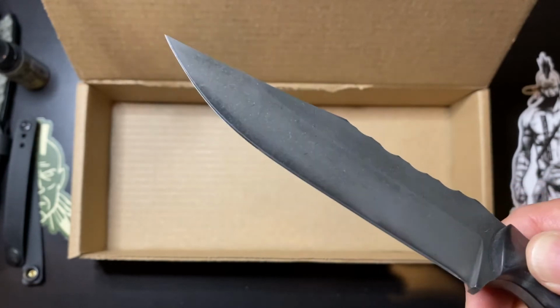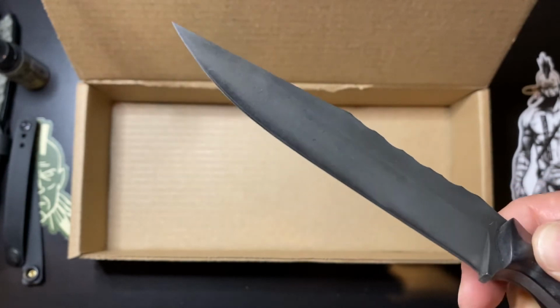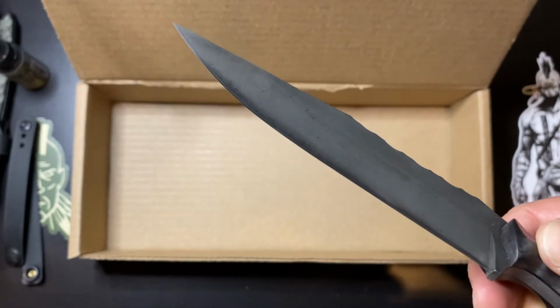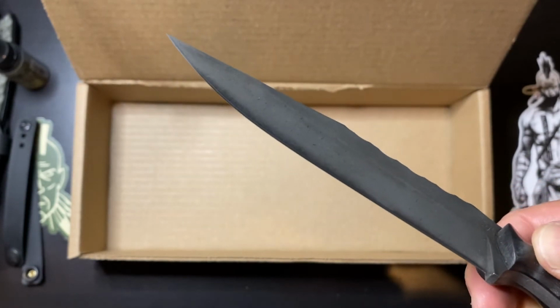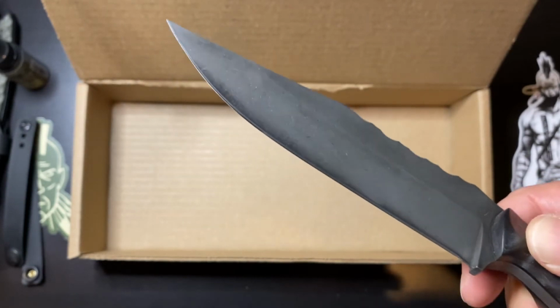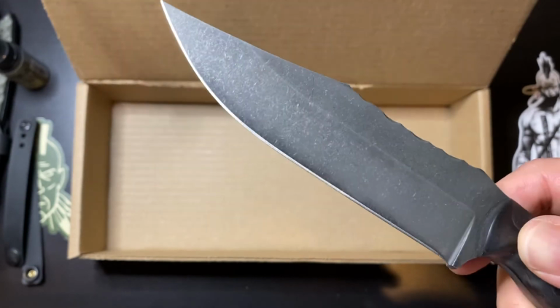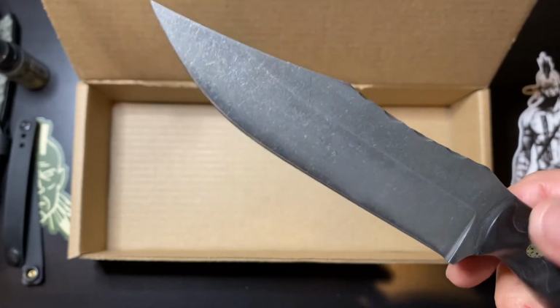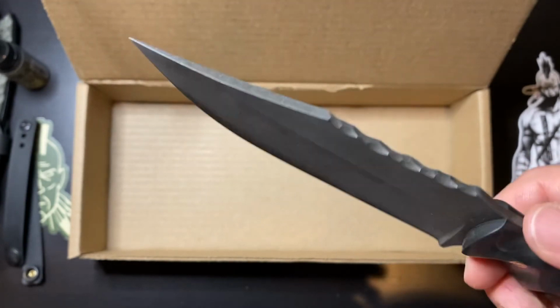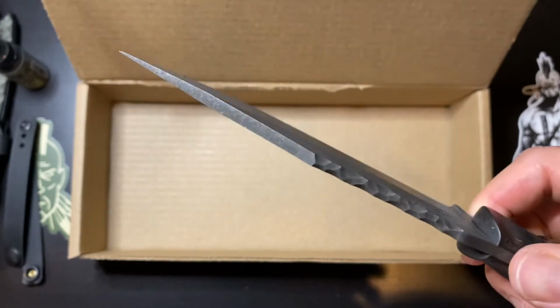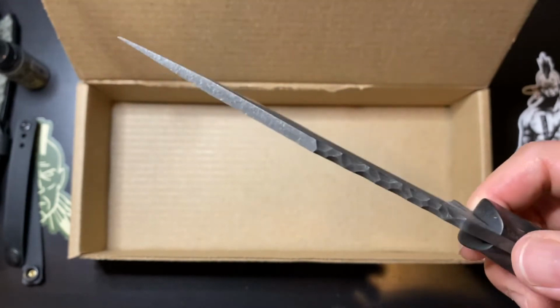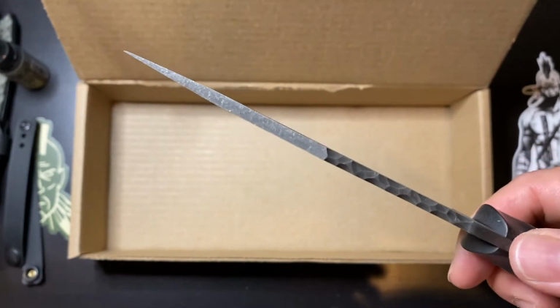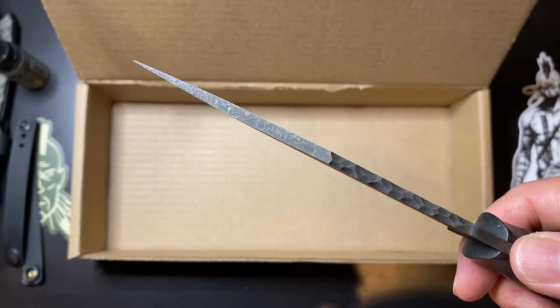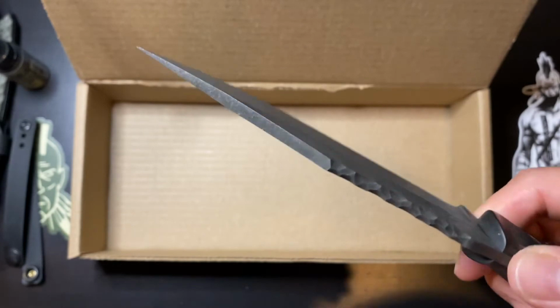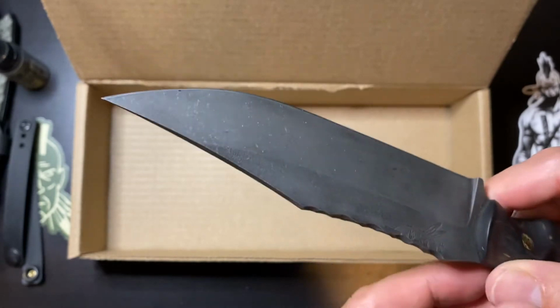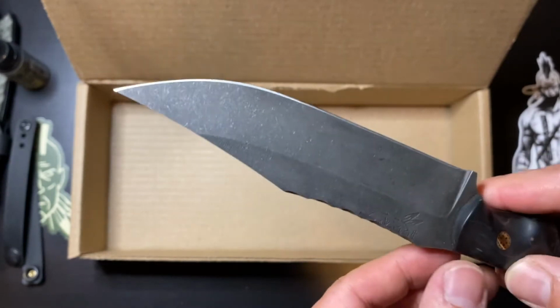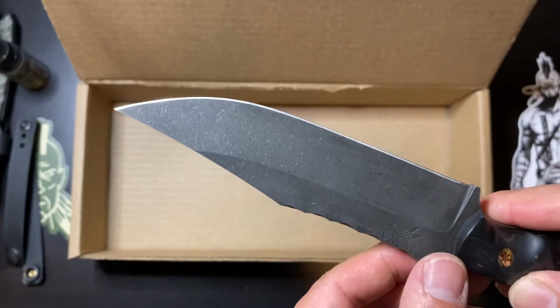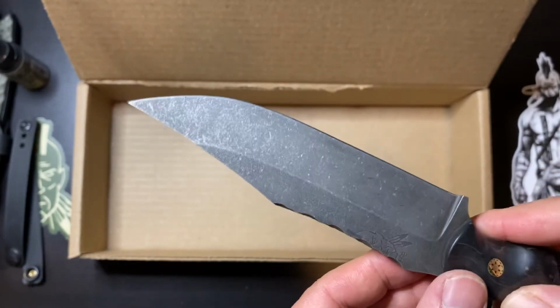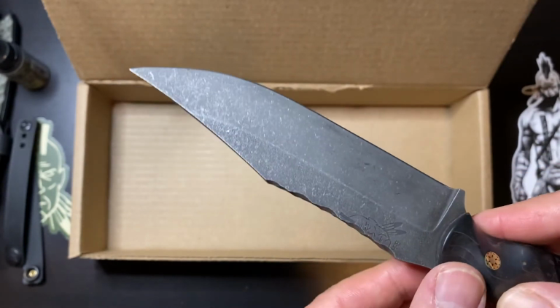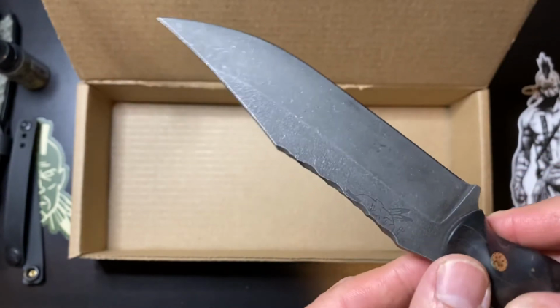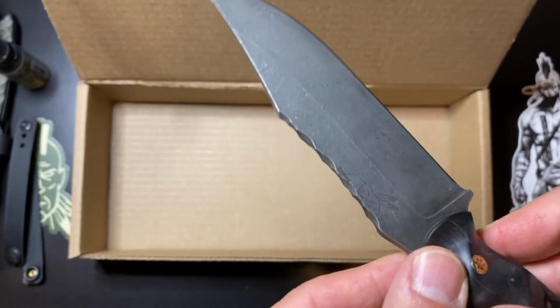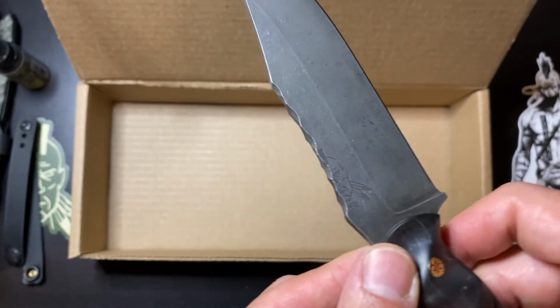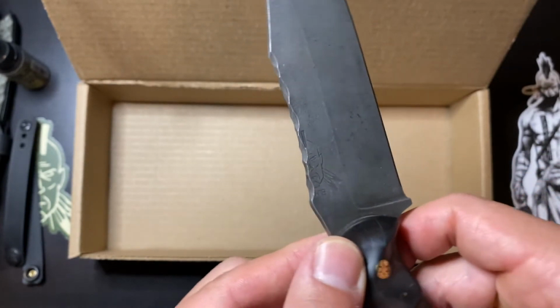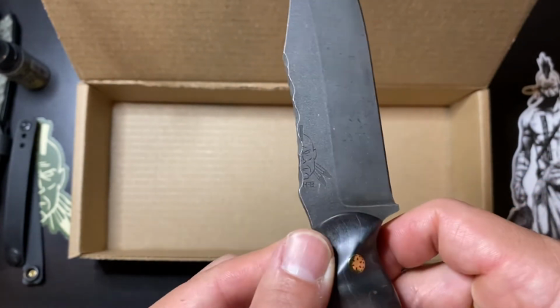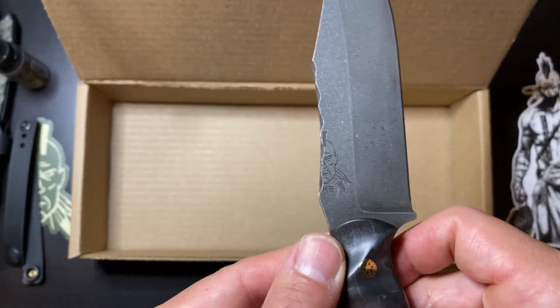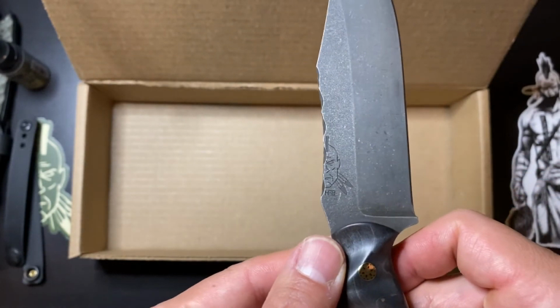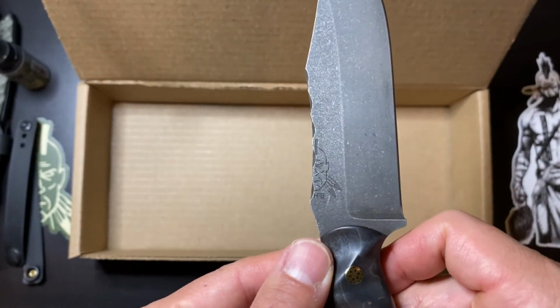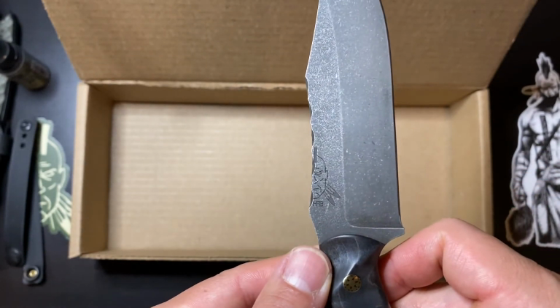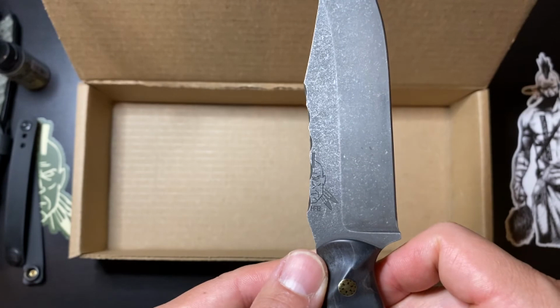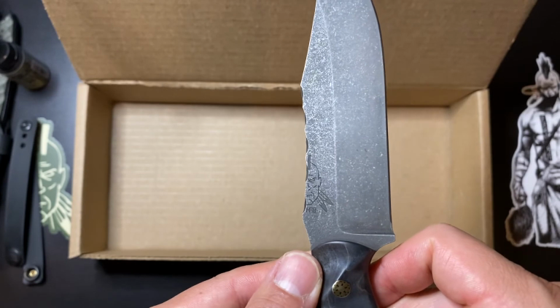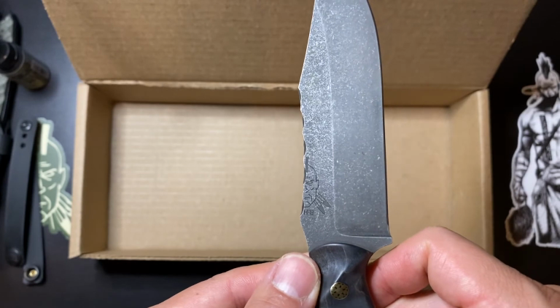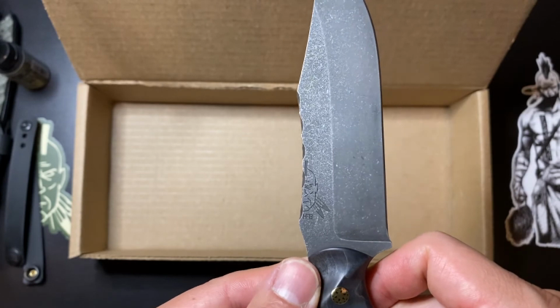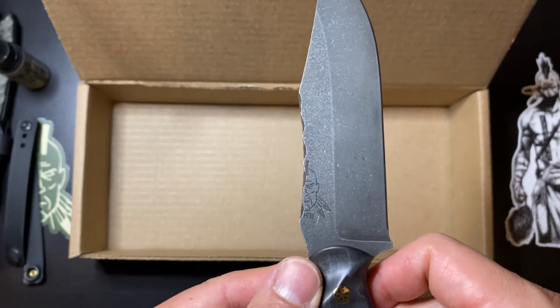Can't go wrong with that stonewash — crazy sharp edge that never fades. Hello, savage.